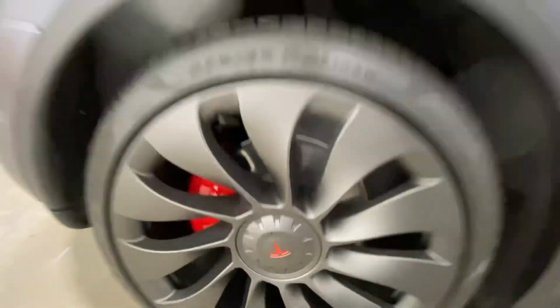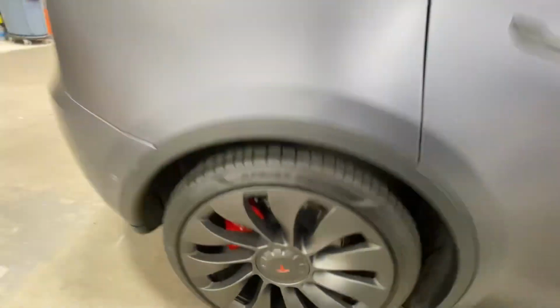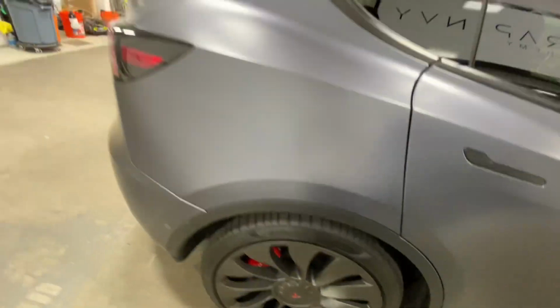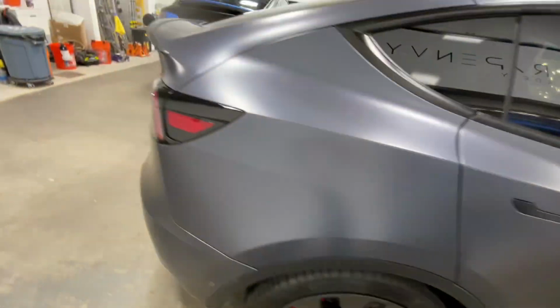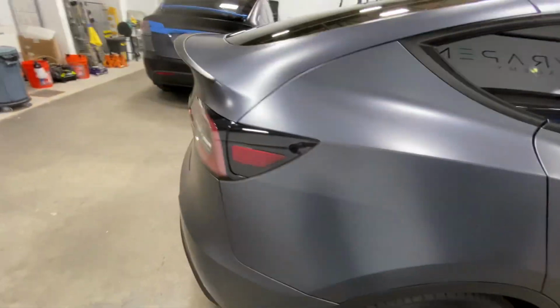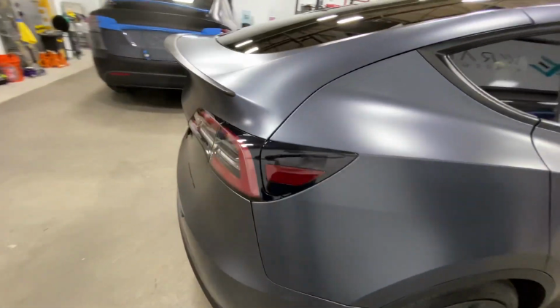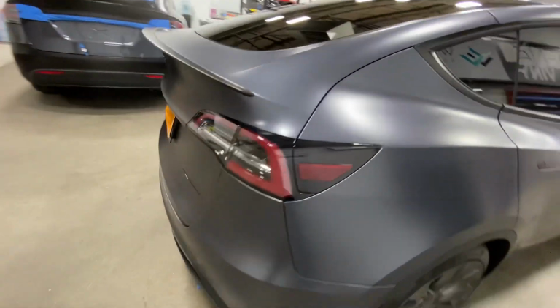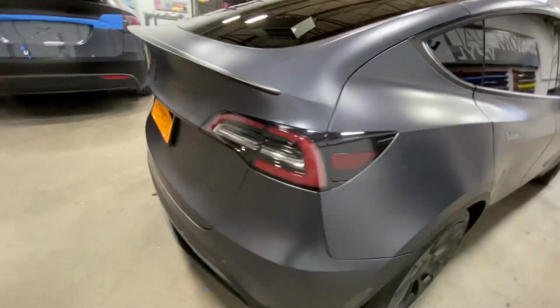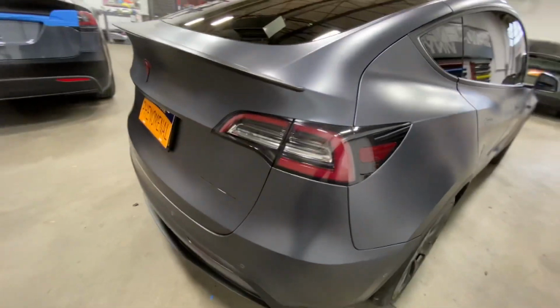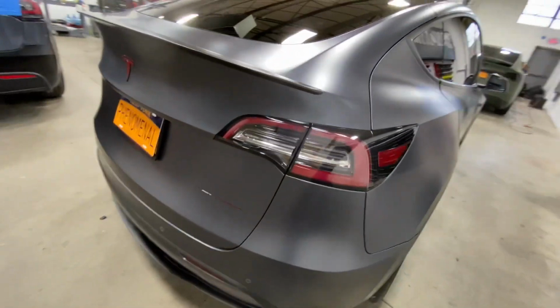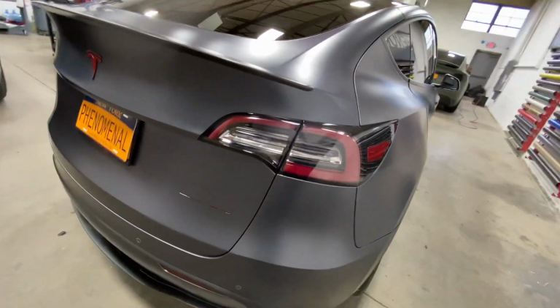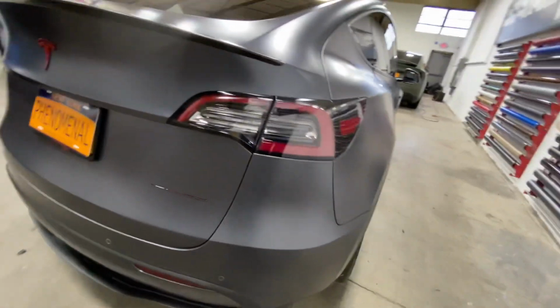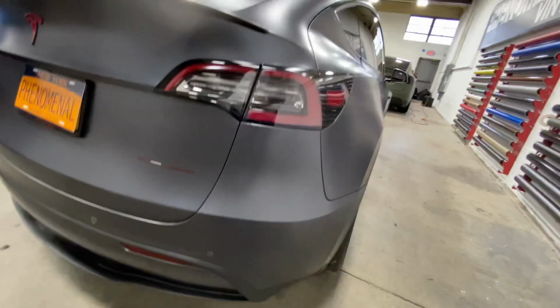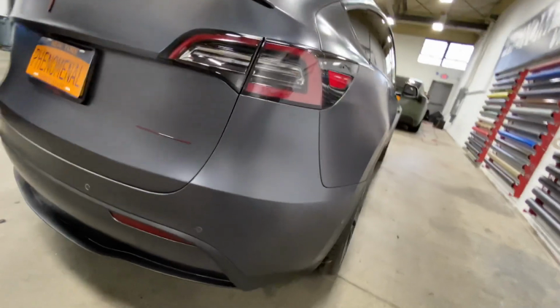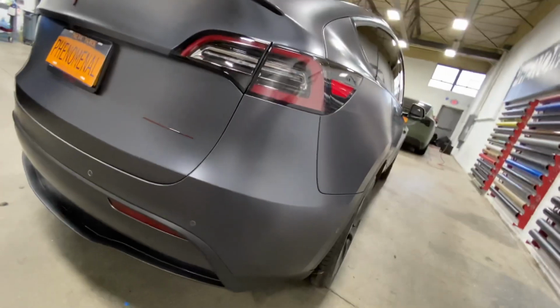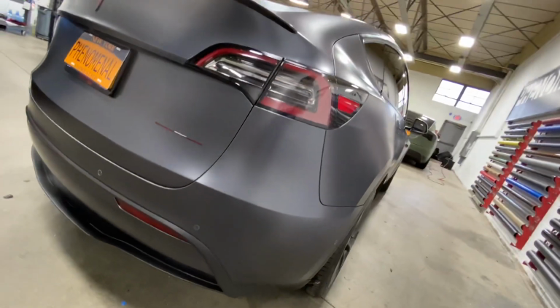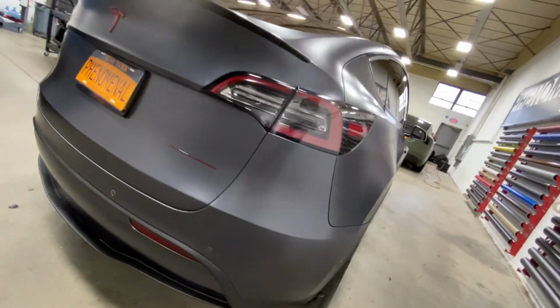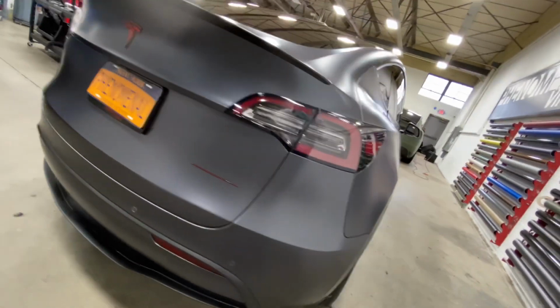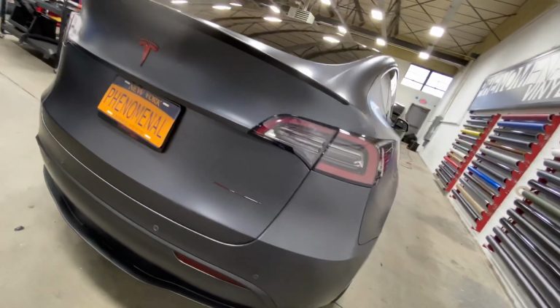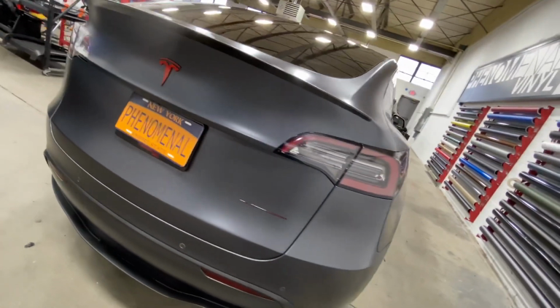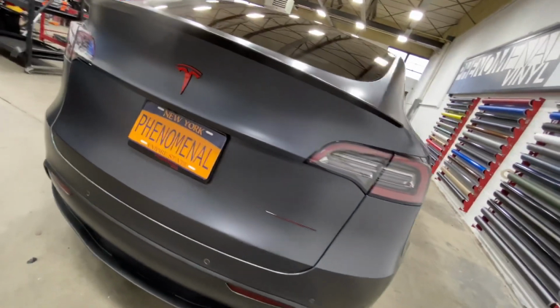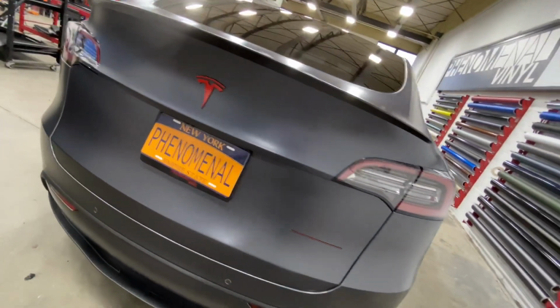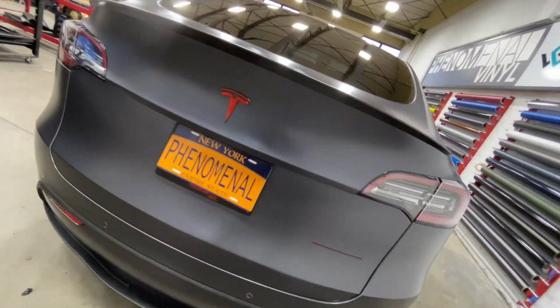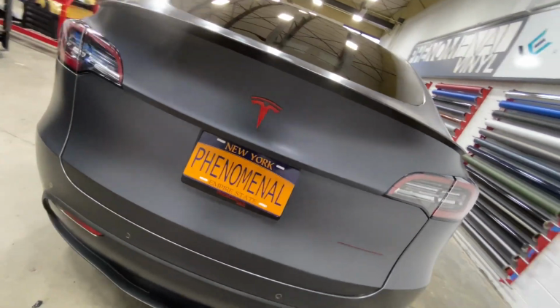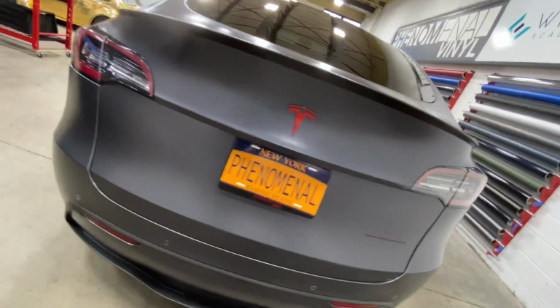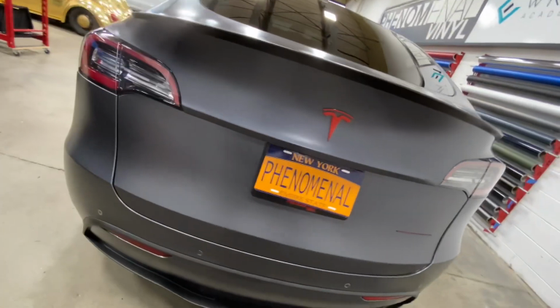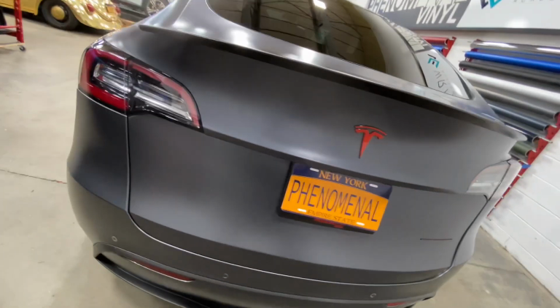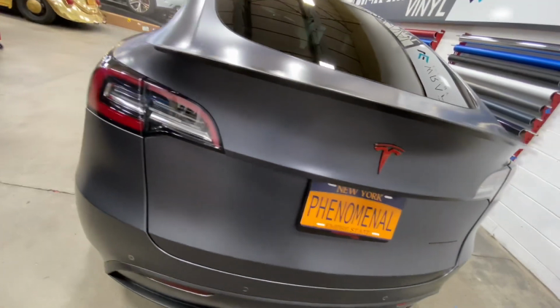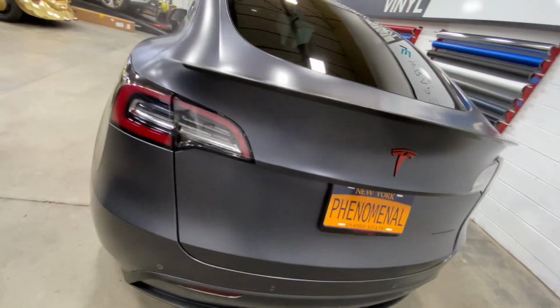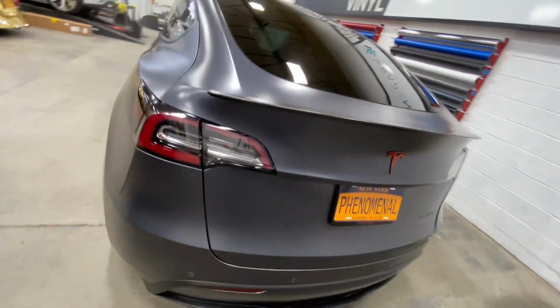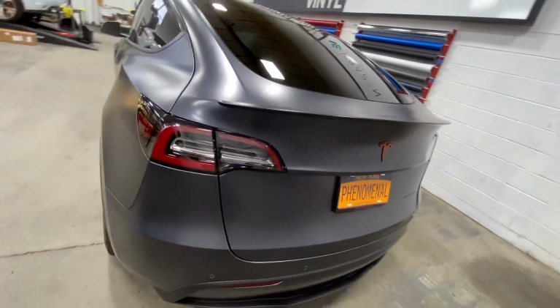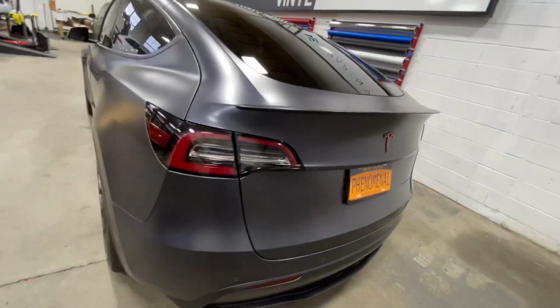We added the gloss dragon fire red on the emblems as well as the red line on the rear. This is a performance model, so we leave the red line but sometimes take off the dual motor badge.